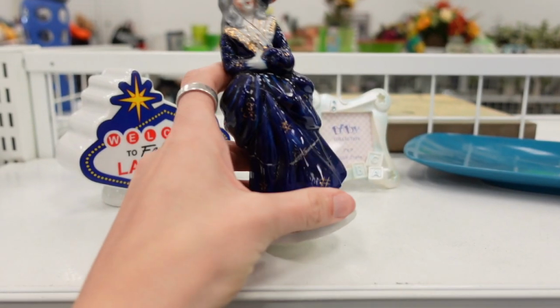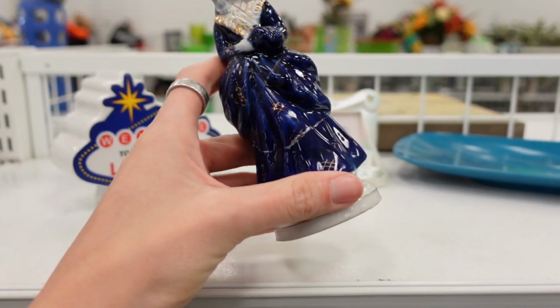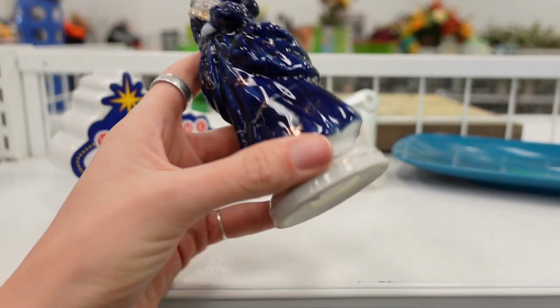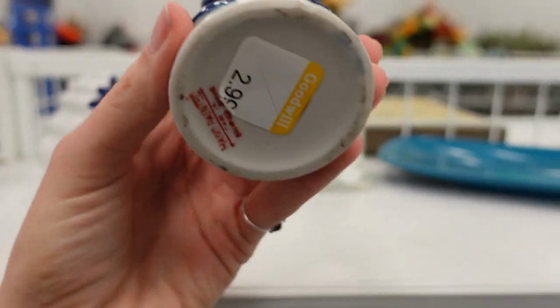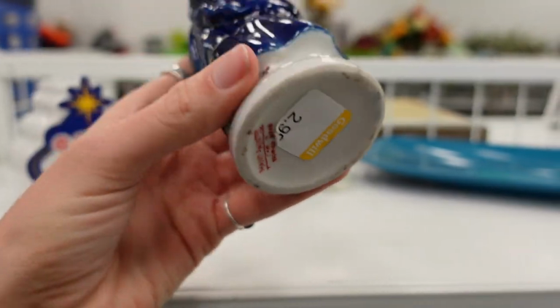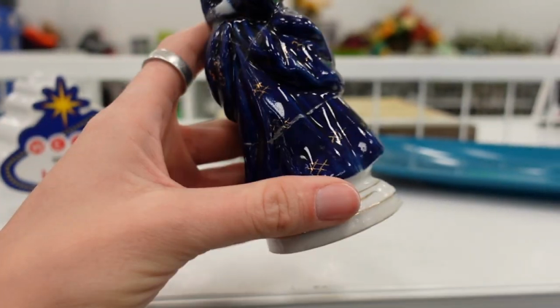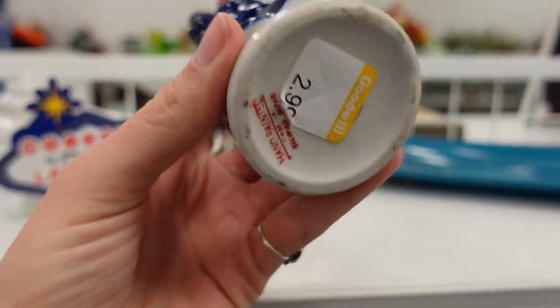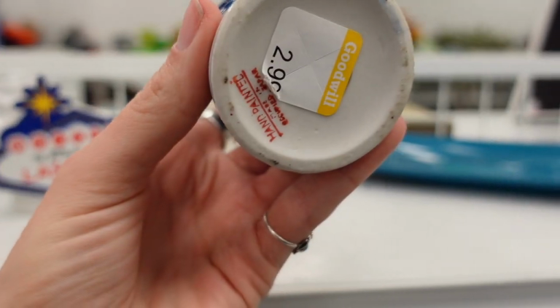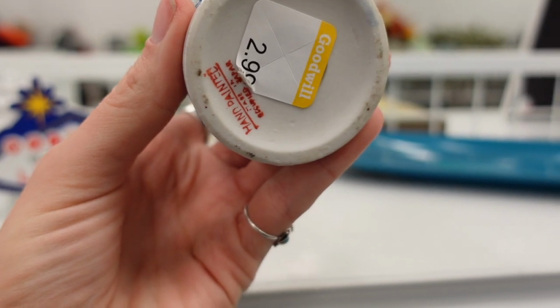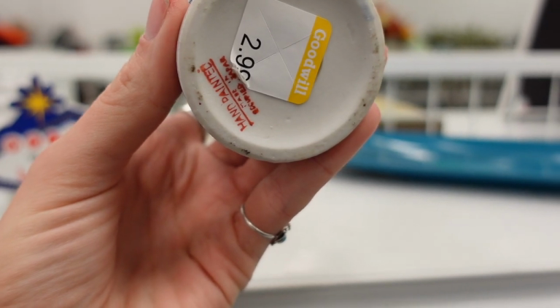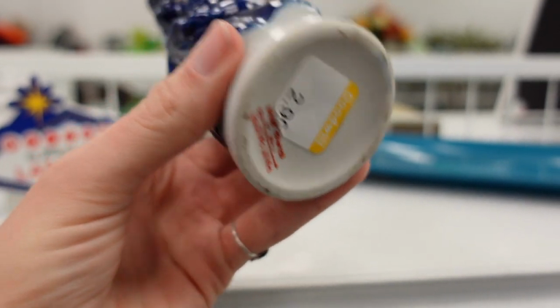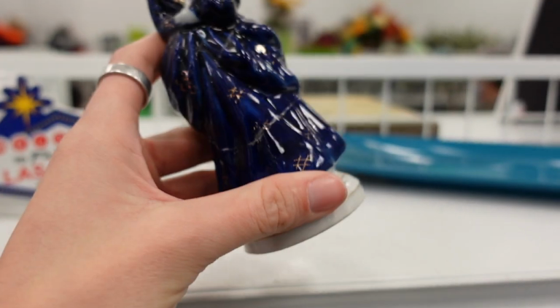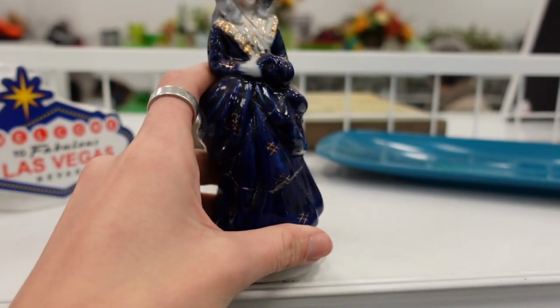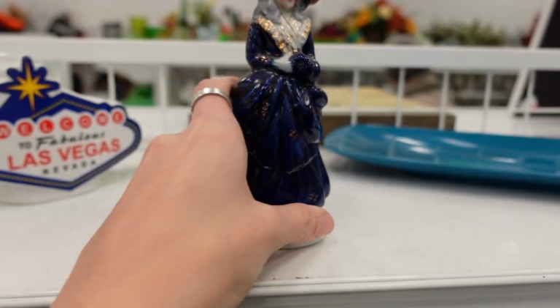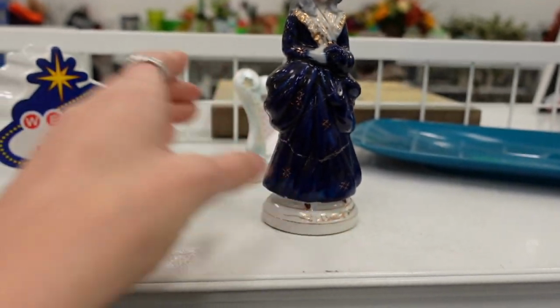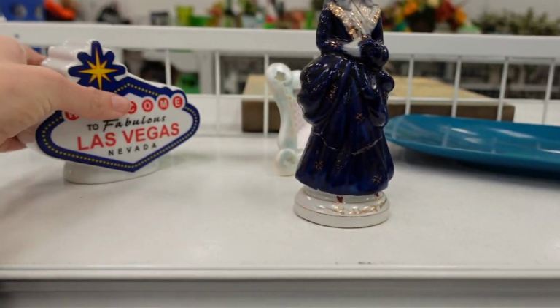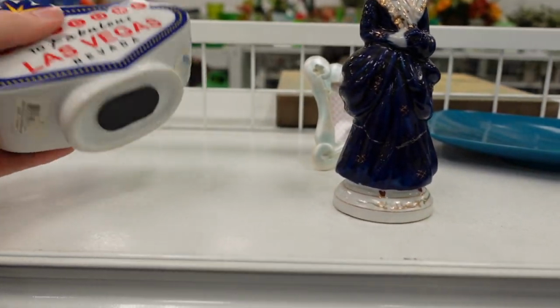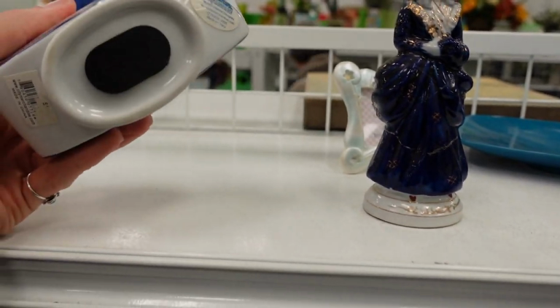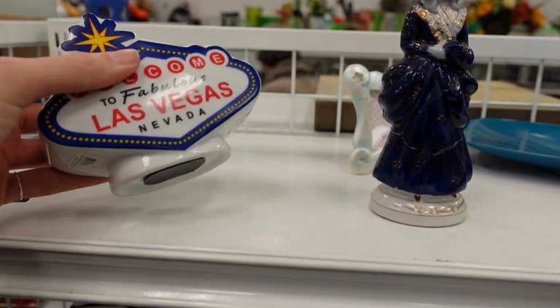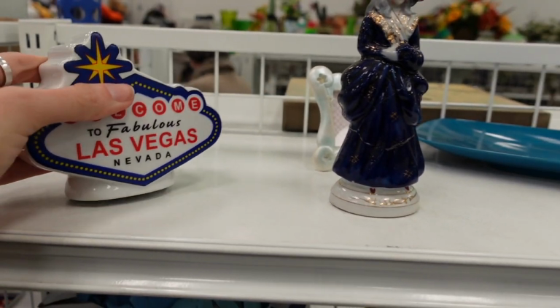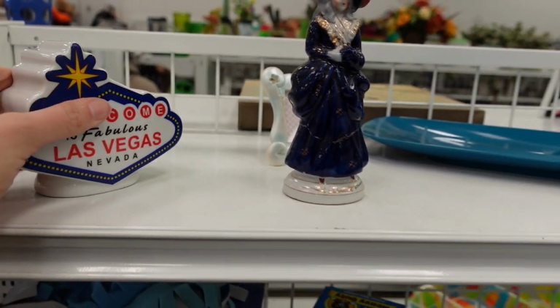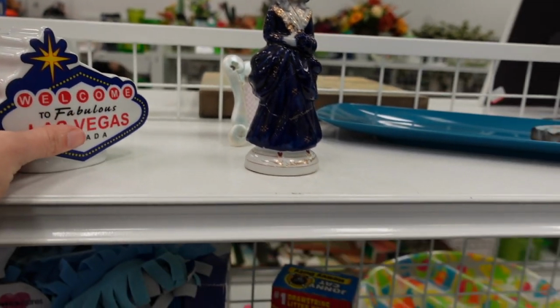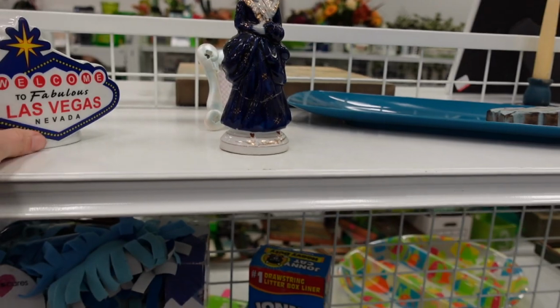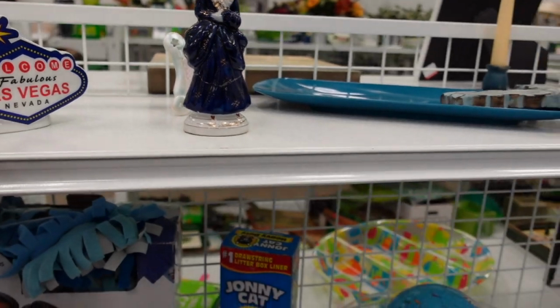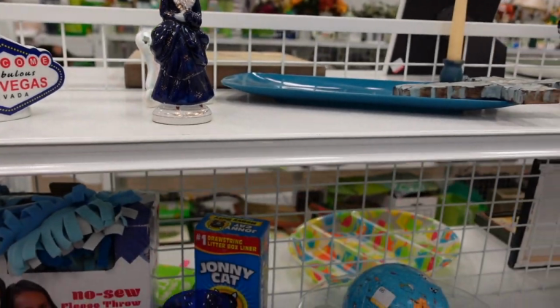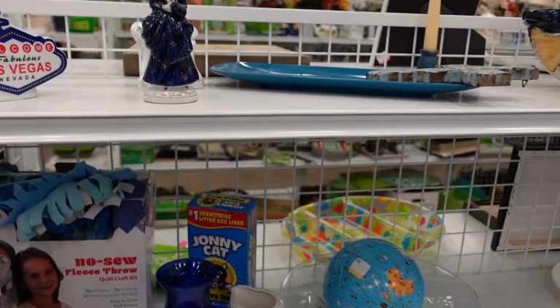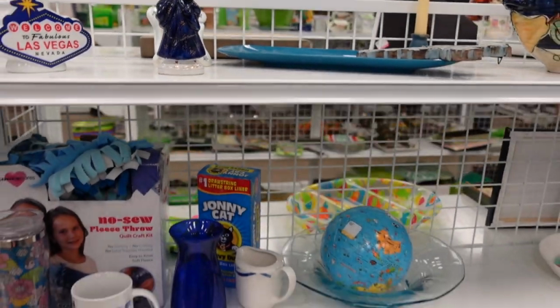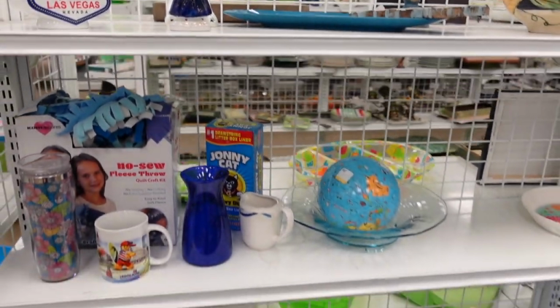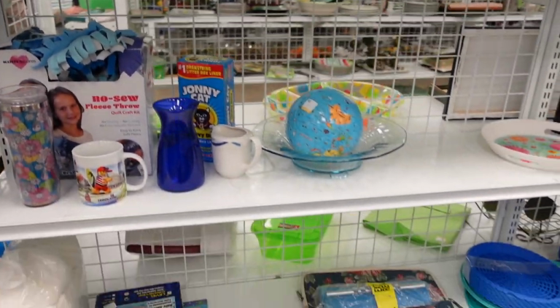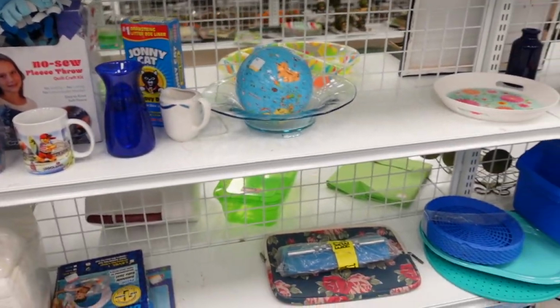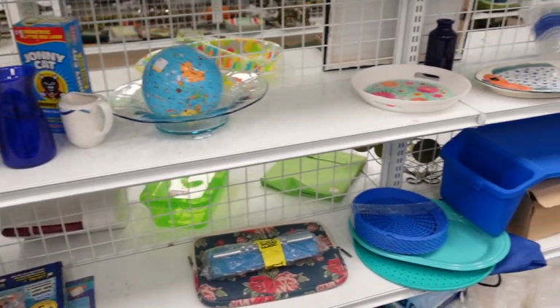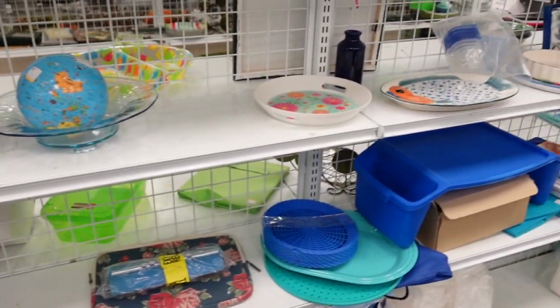This little figurine was Occupied Japan — only $2.99 — but the head had been reattached with some very yellowed glue, so I did pass on that.